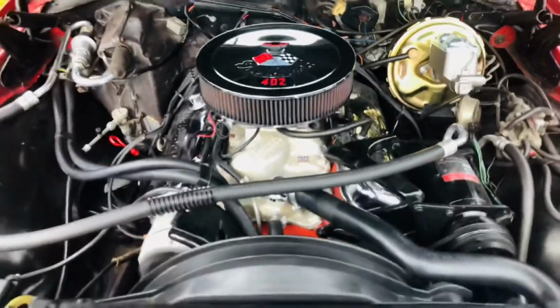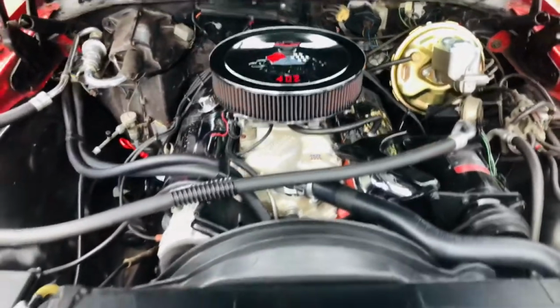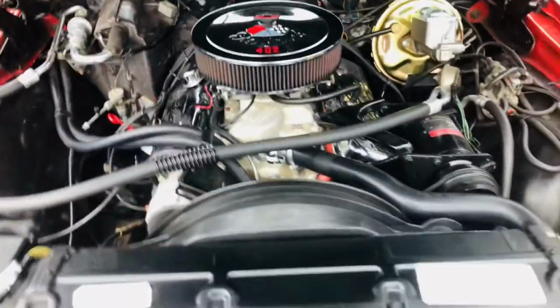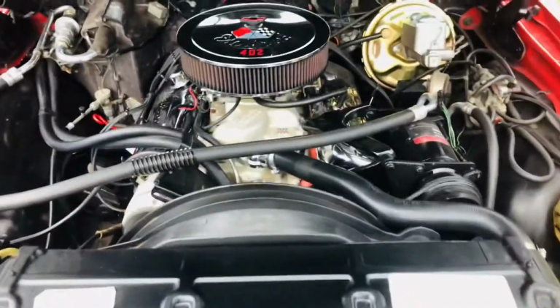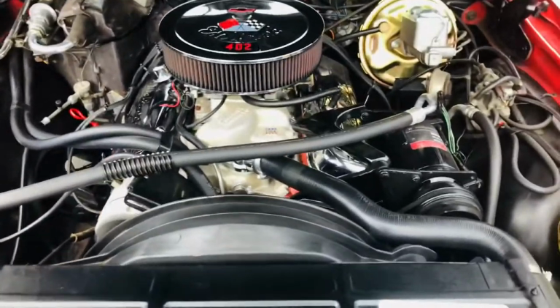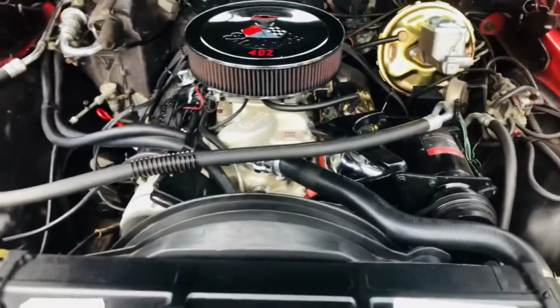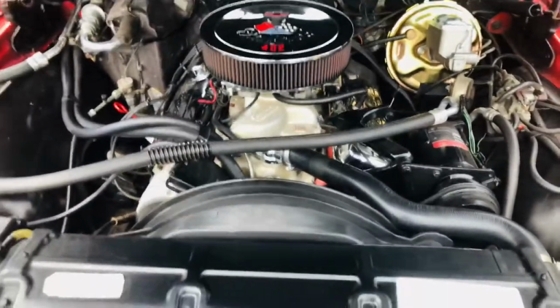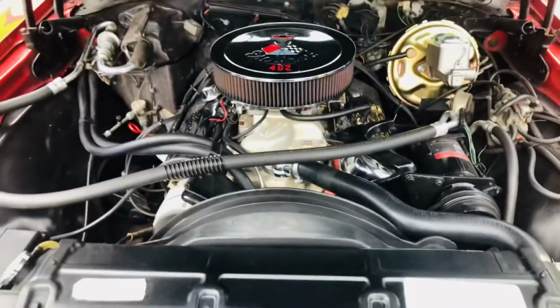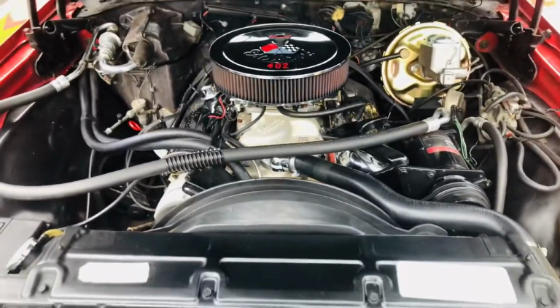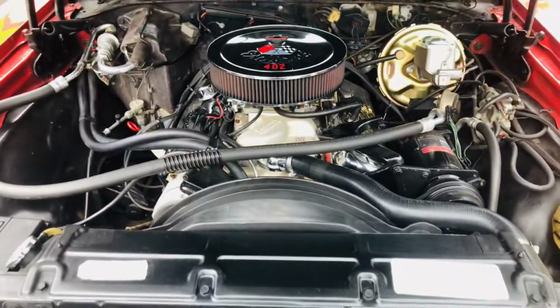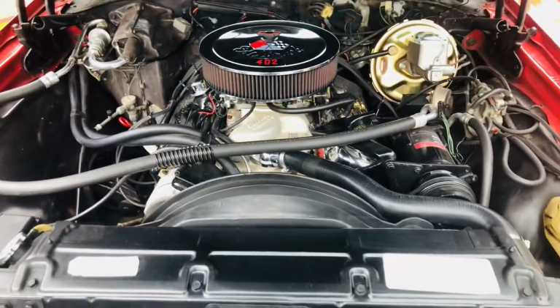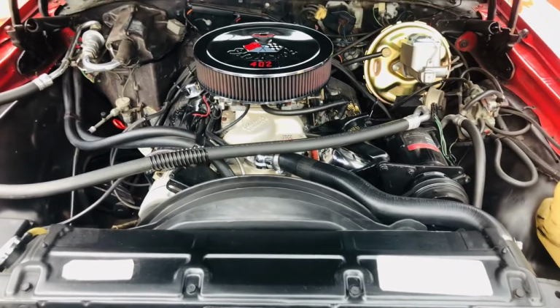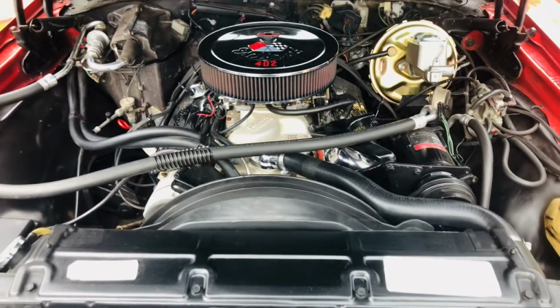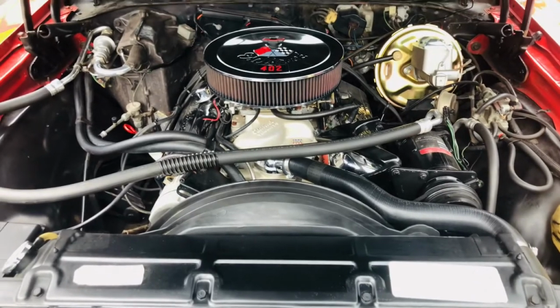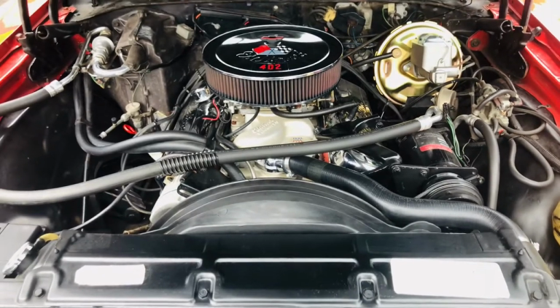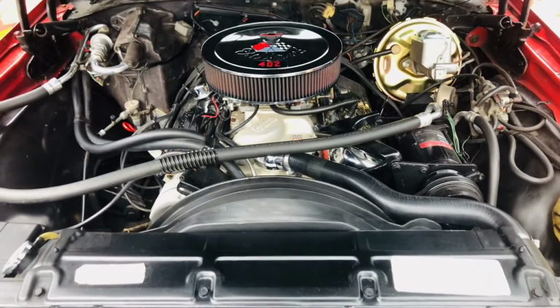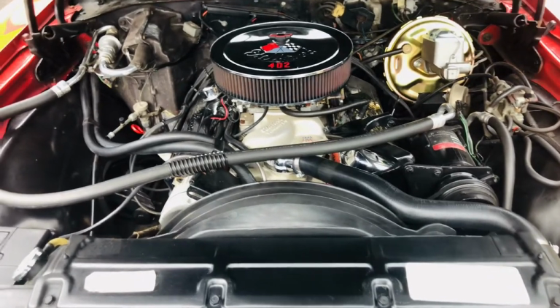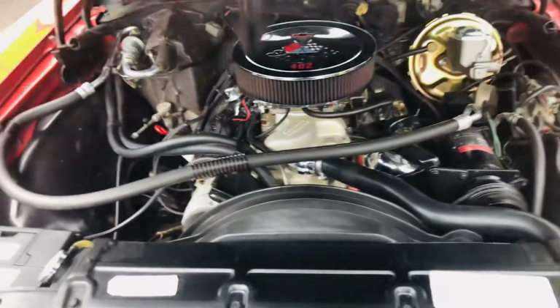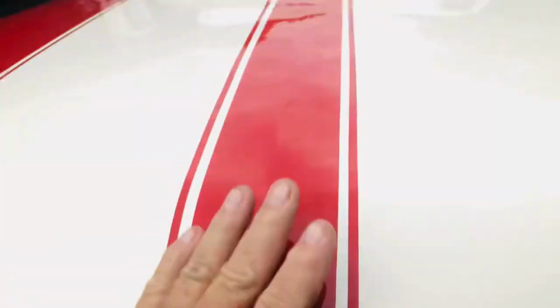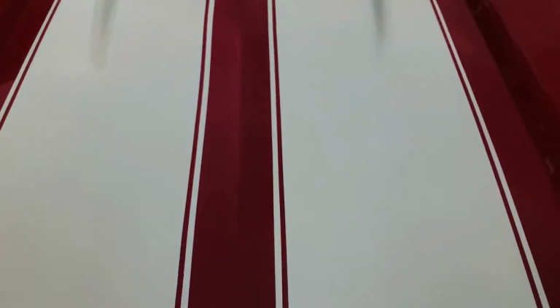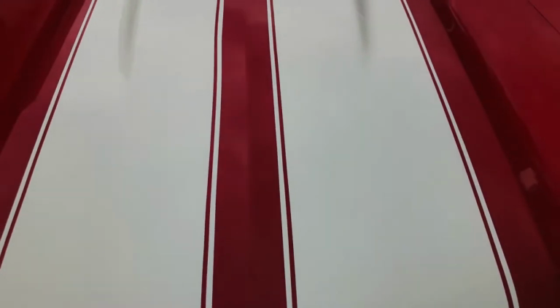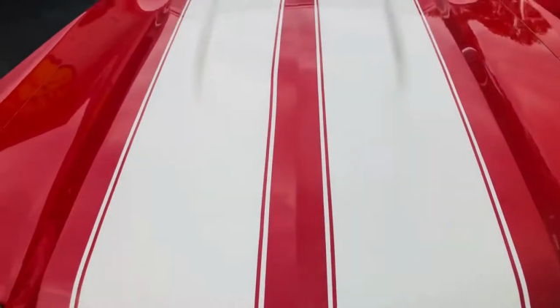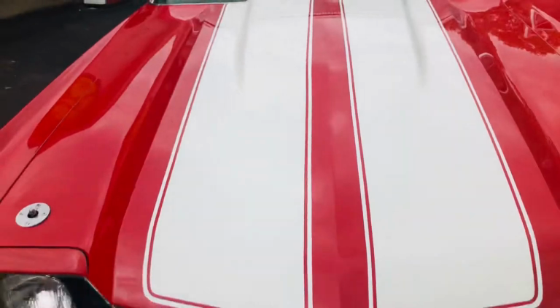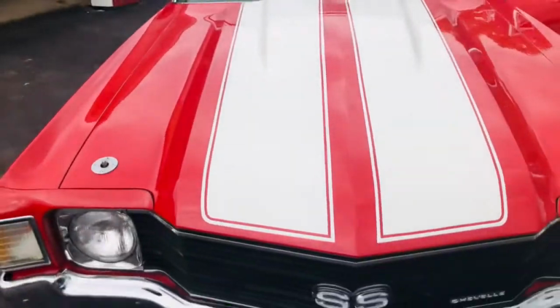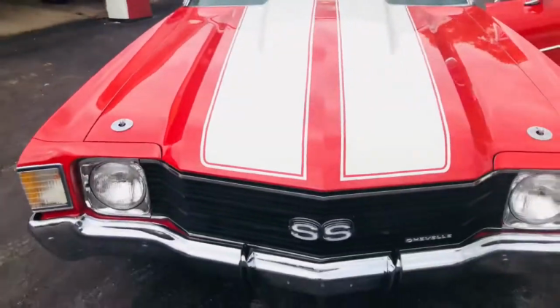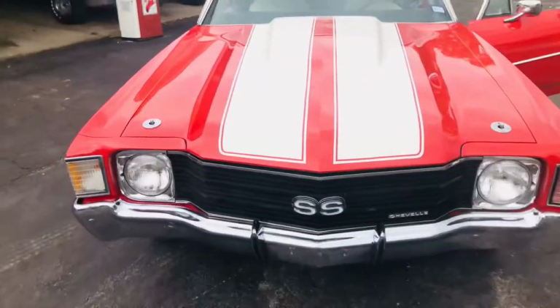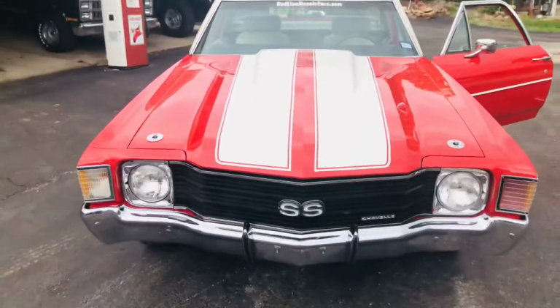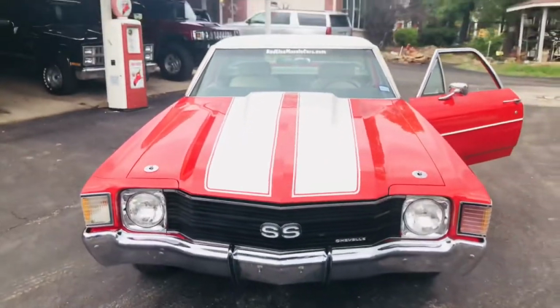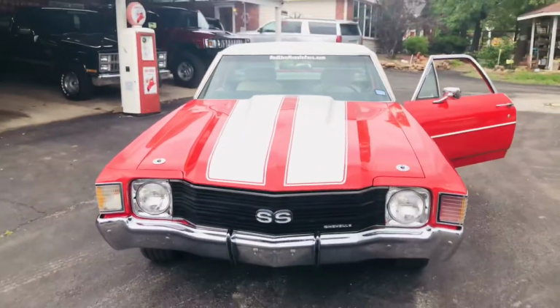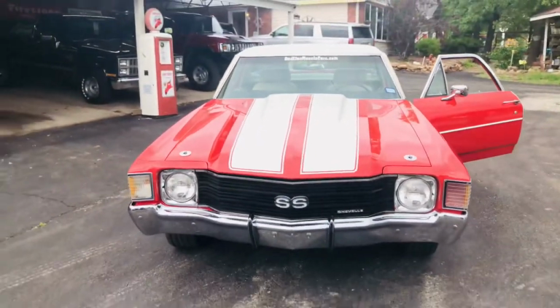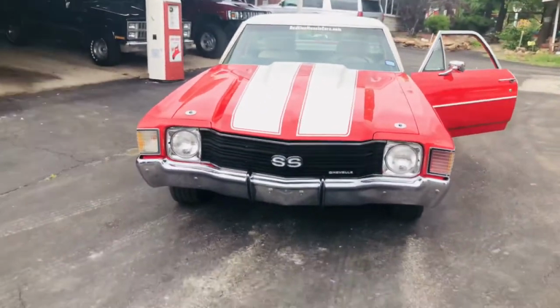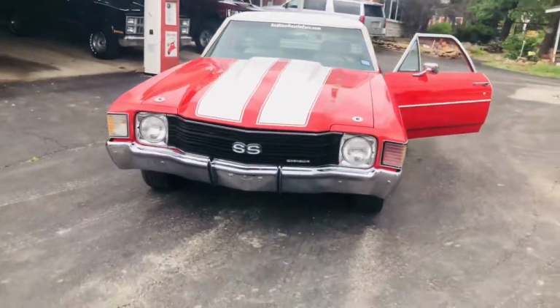Cruise control works, power steering works, power disc brakes work, air works, tilt, power locks — set the car on cruise and go have fun.